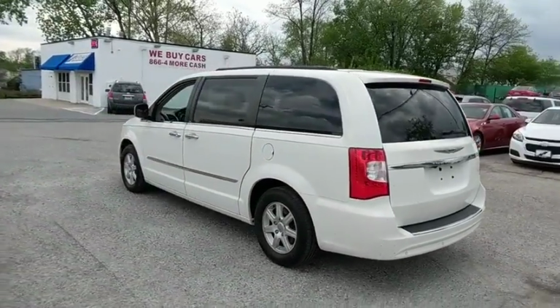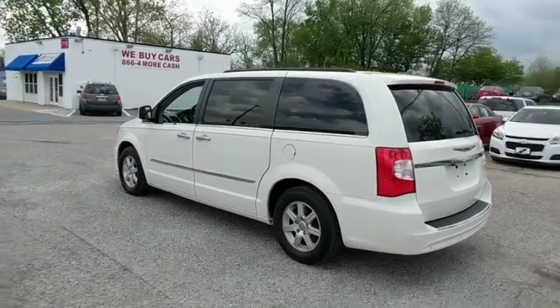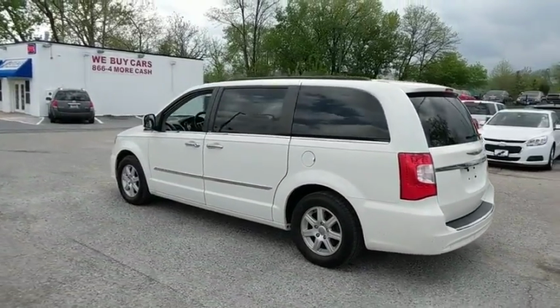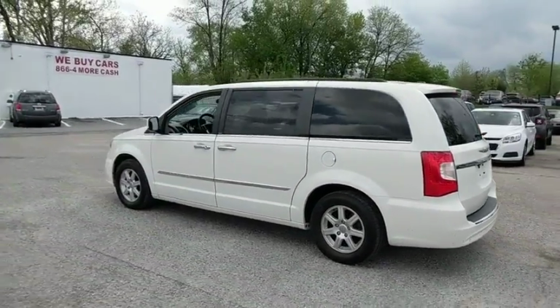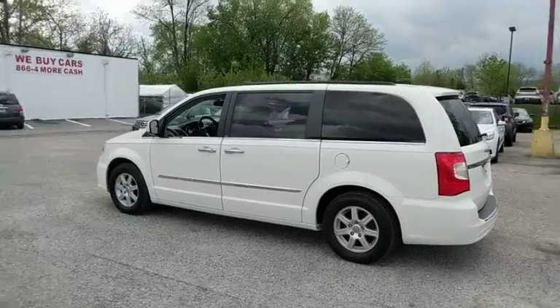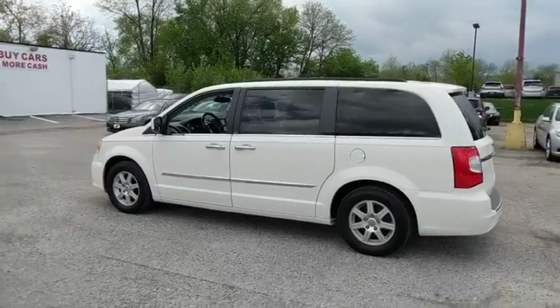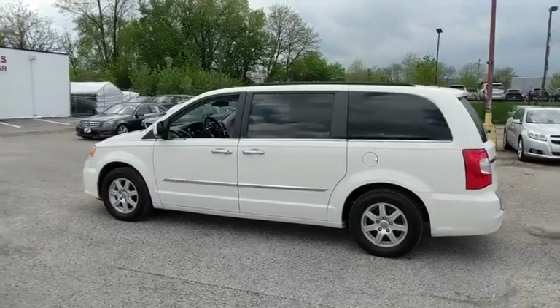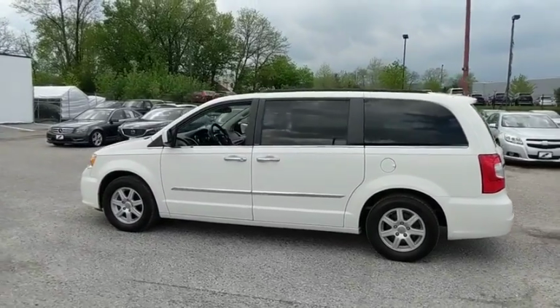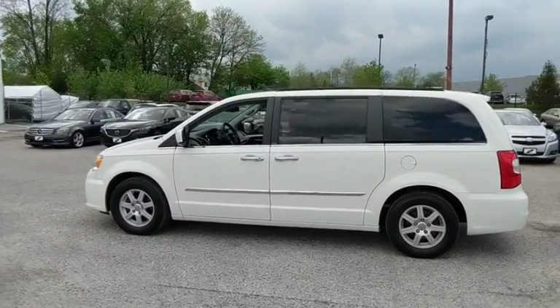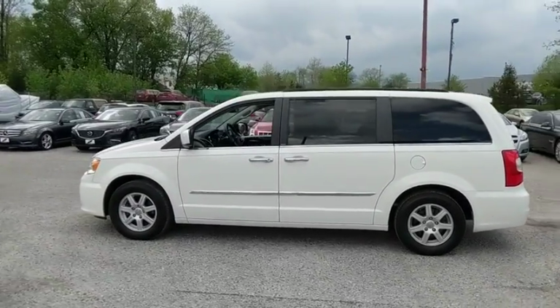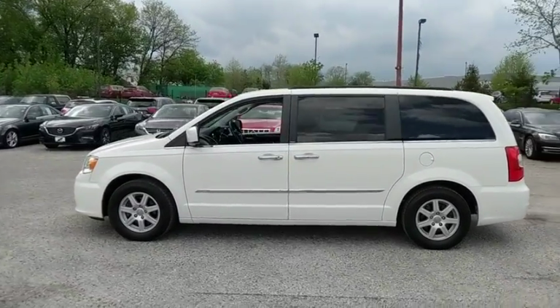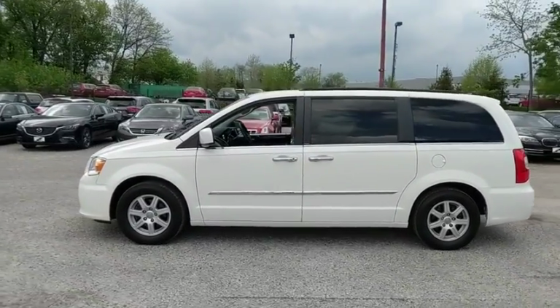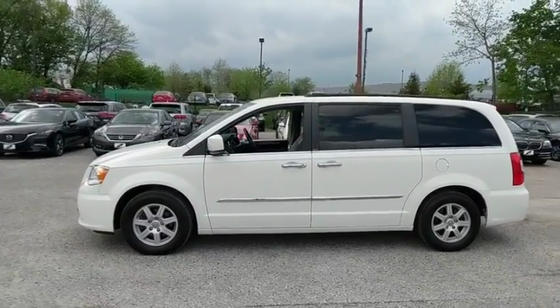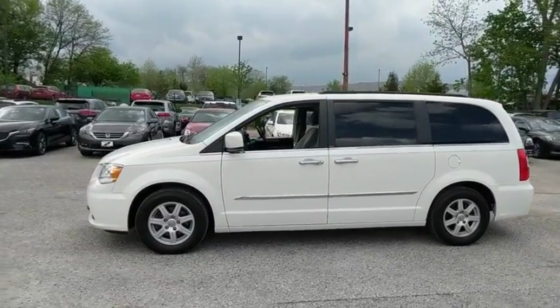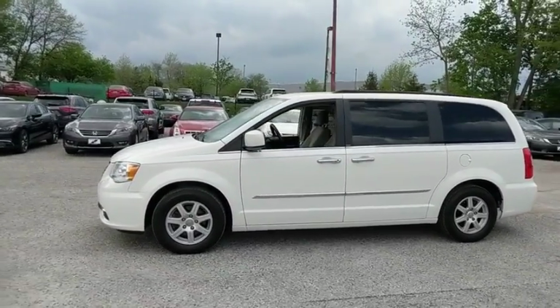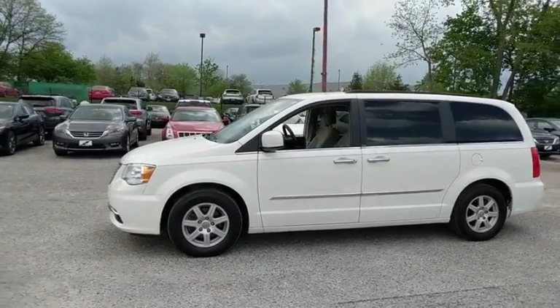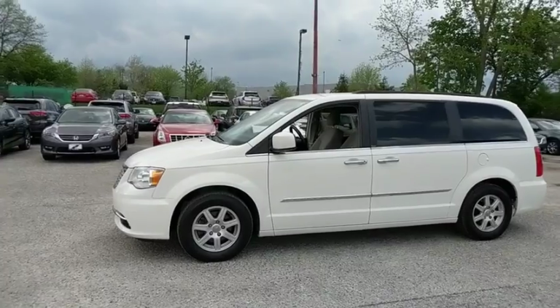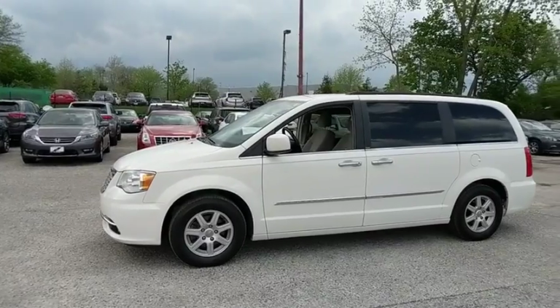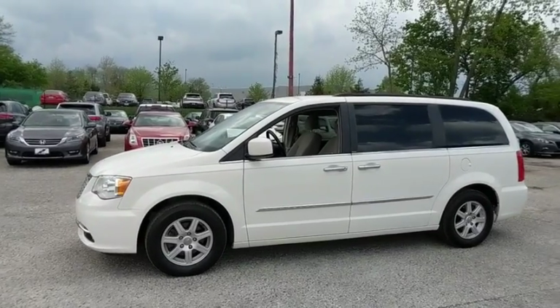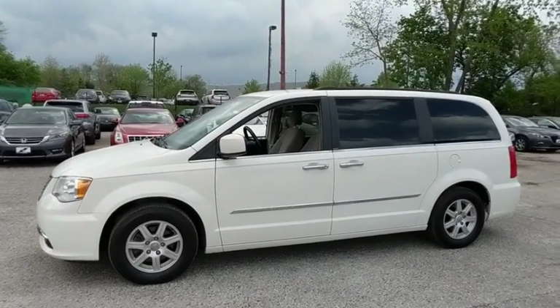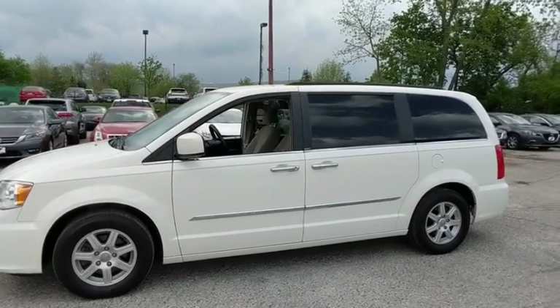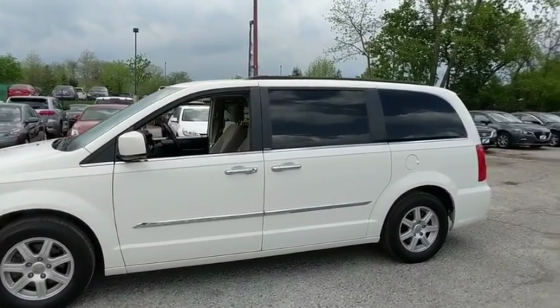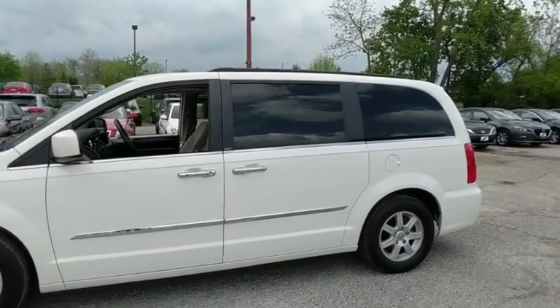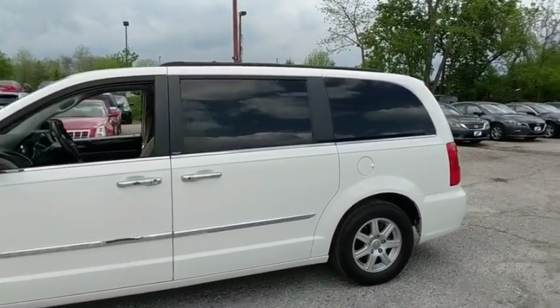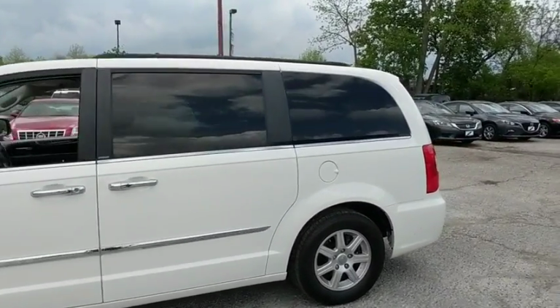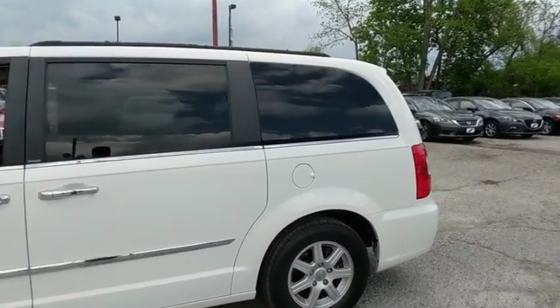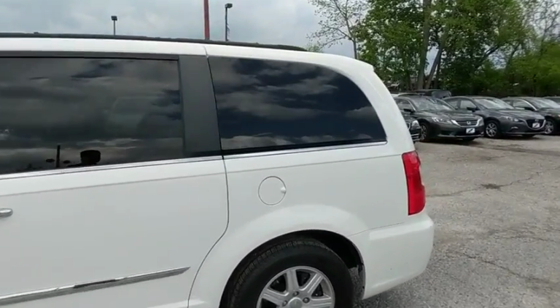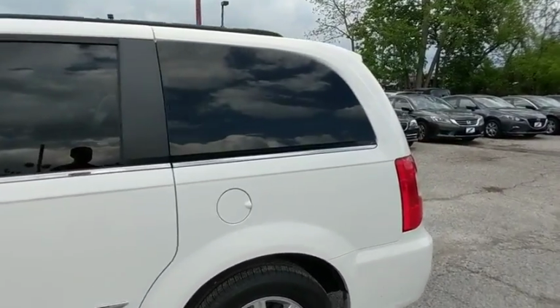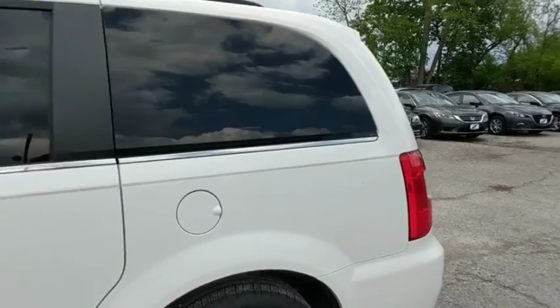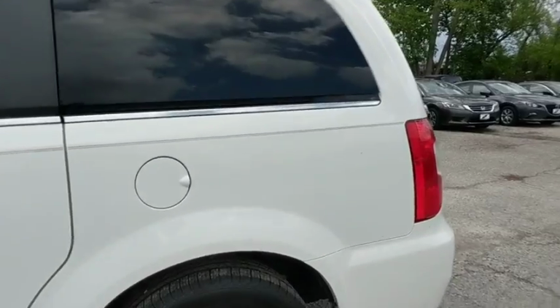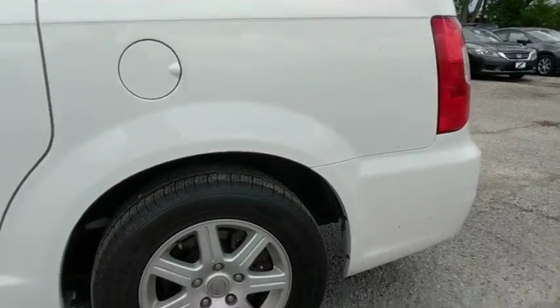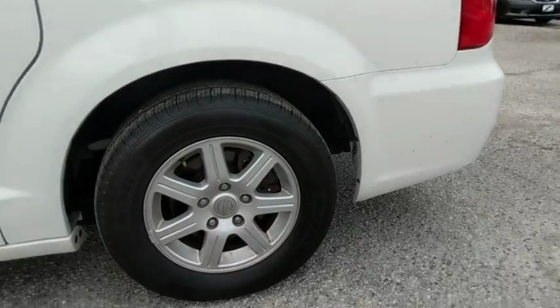Here are some of this vehicle's great options: power liftgate, remote engine start, traction control, dual airbags, alloy wheels, power steering, keyless start, four-wheel disc brakes, universal garage door opener, fog lights.